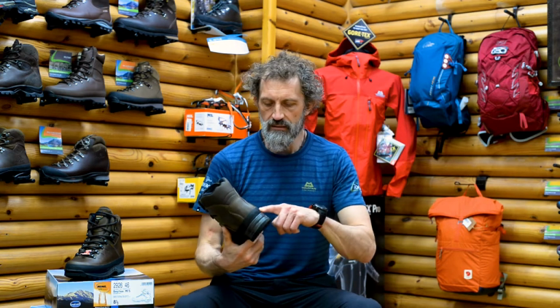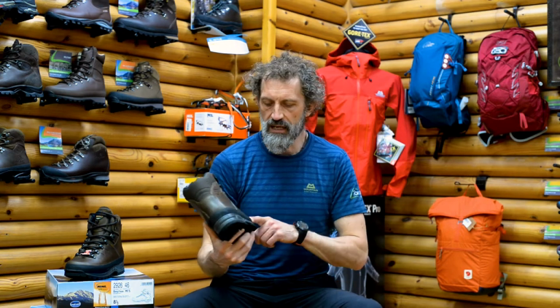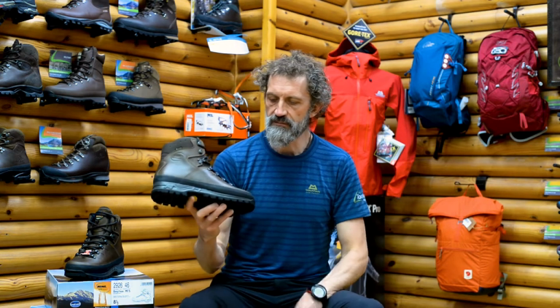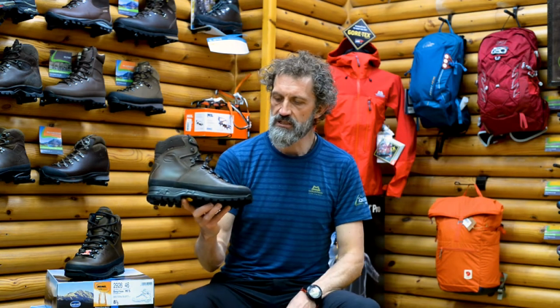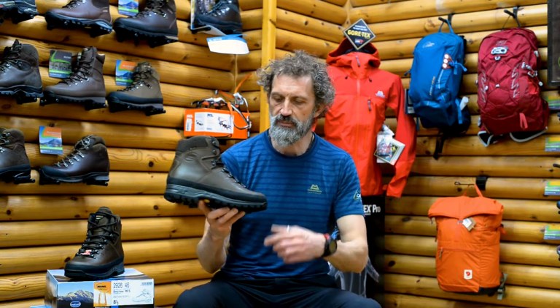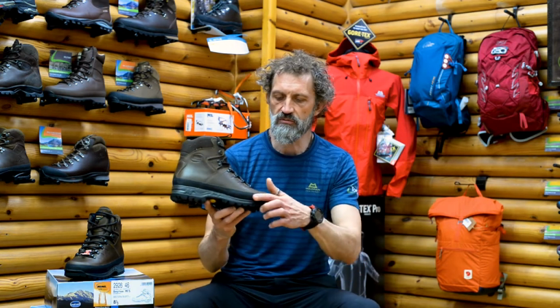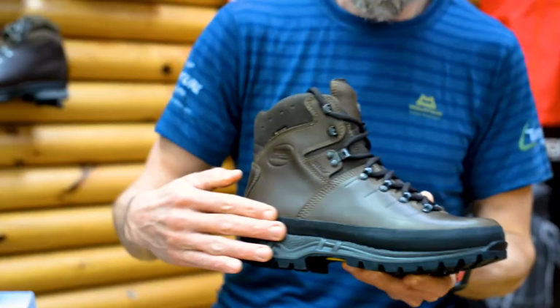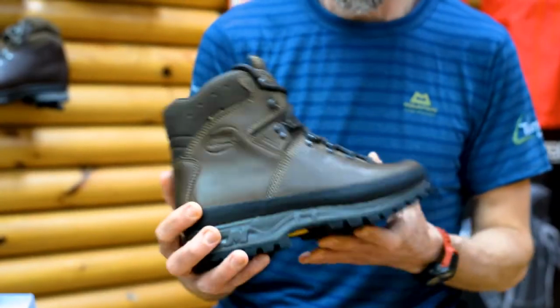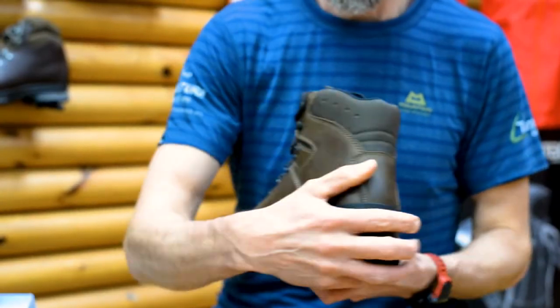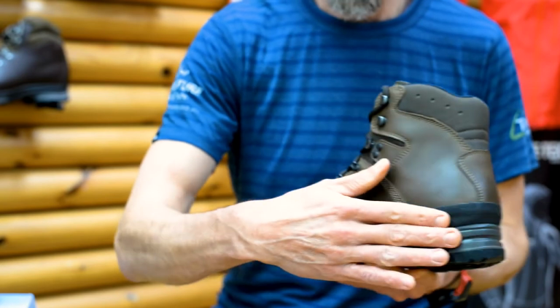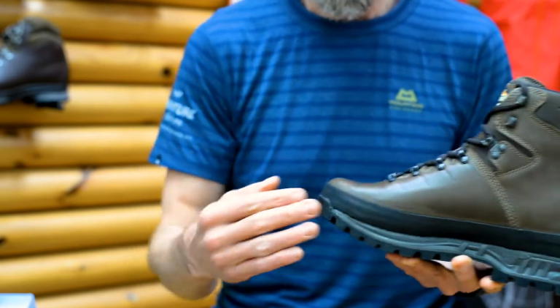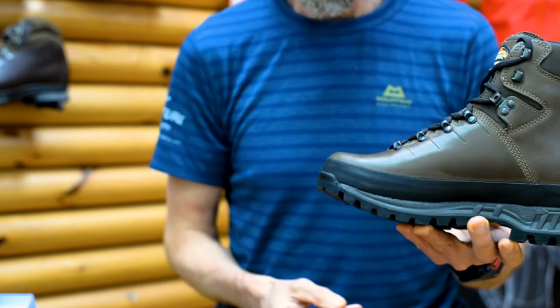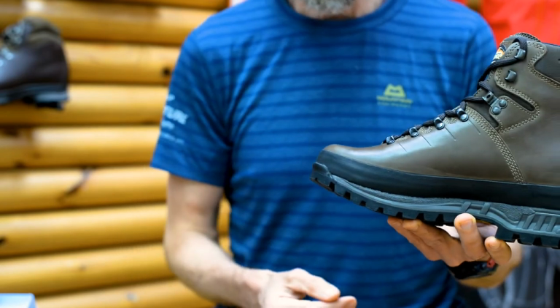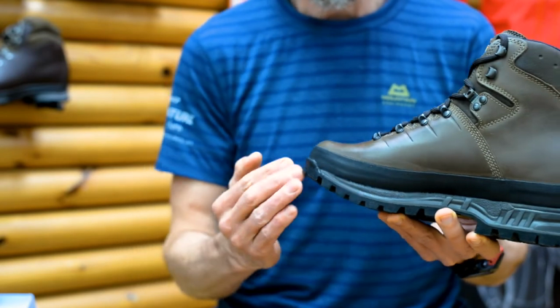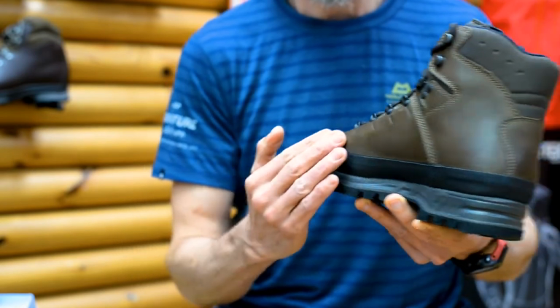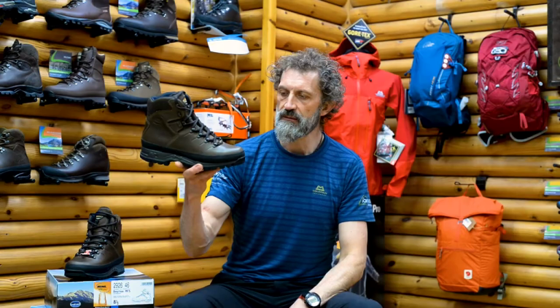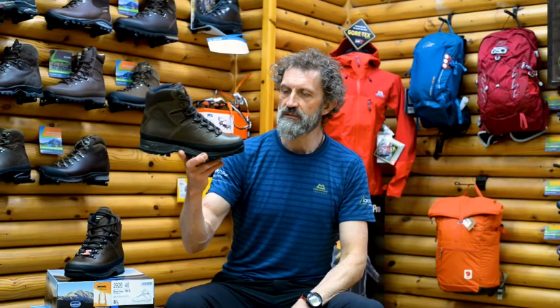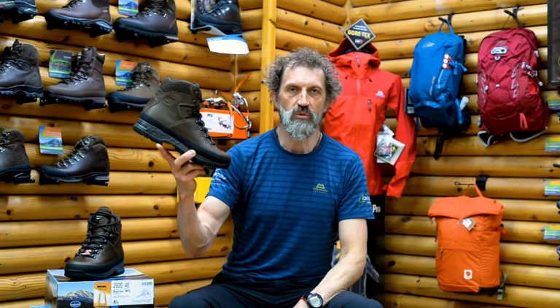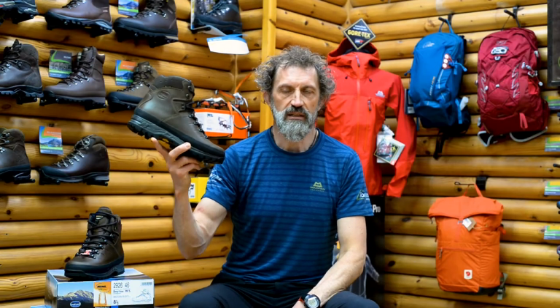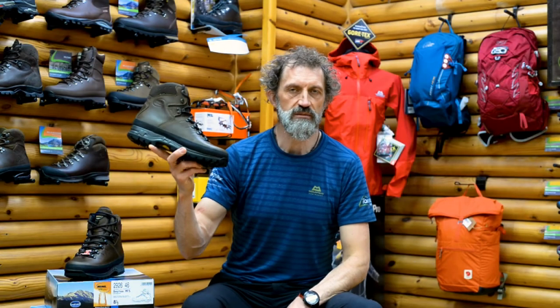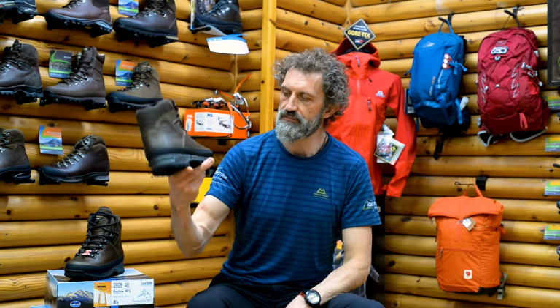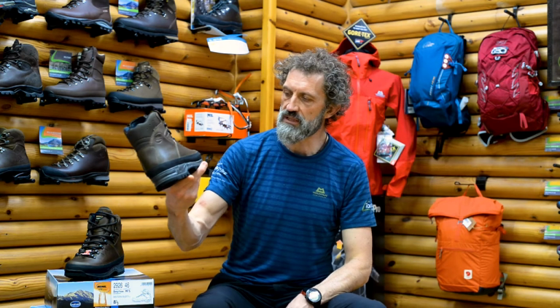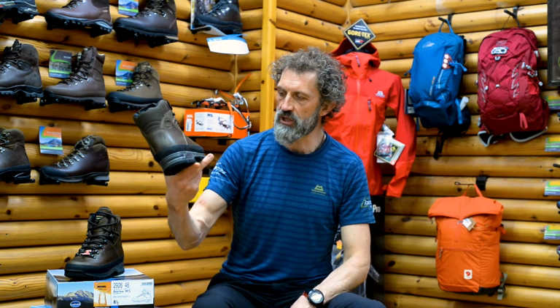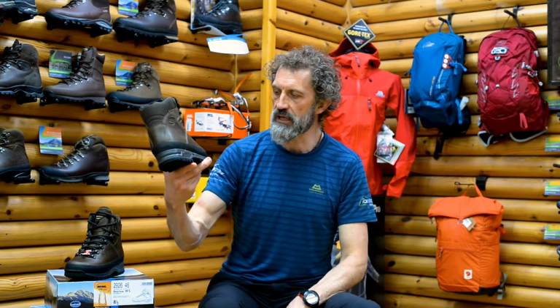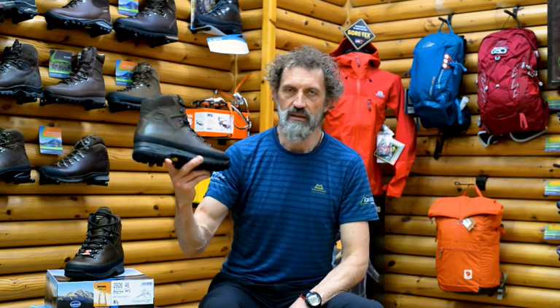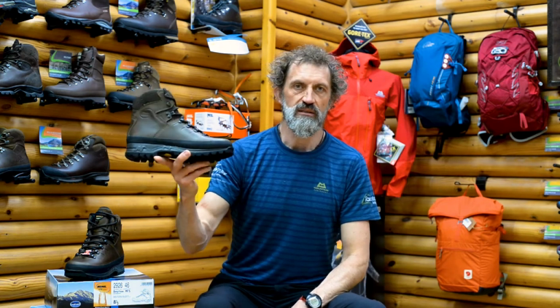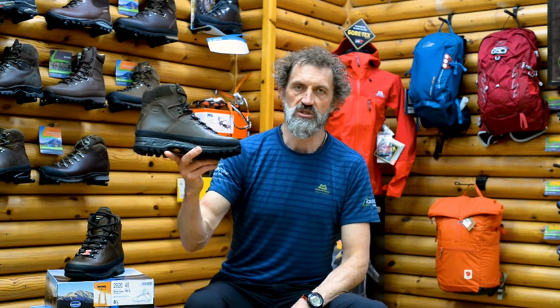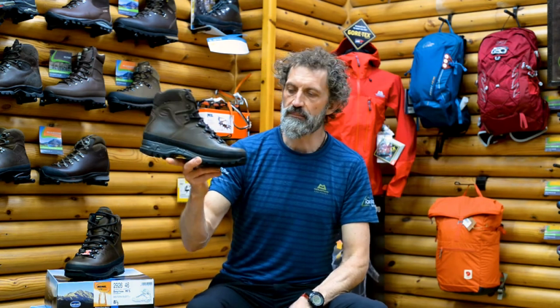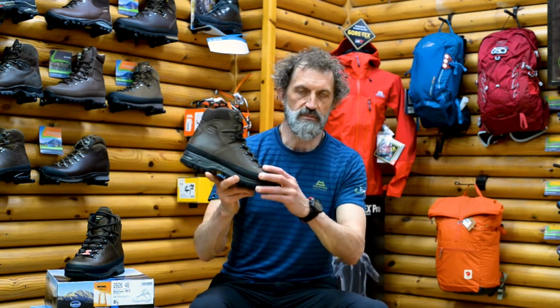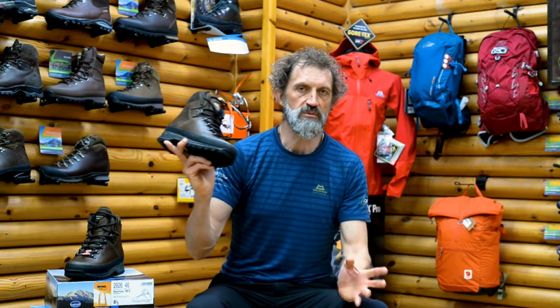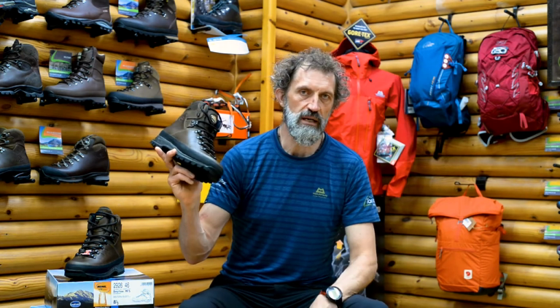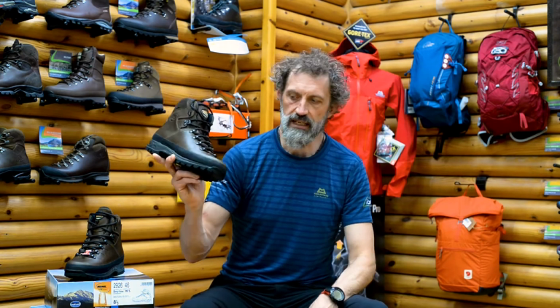A really lovely feature in this boot is a really good rubber band all the way around that protects the leather. When you're walking in mountainous rocky terrain or doing a good old scramble, this boot copes really well with that.